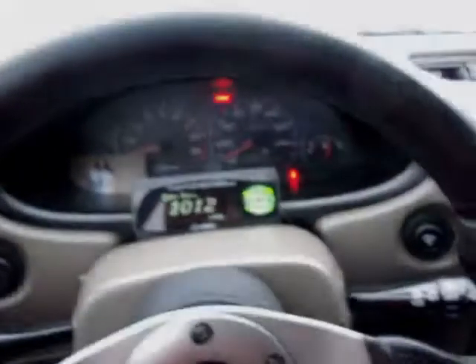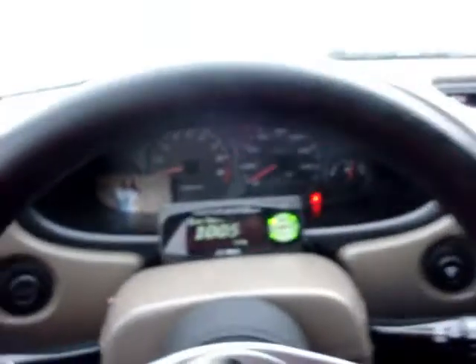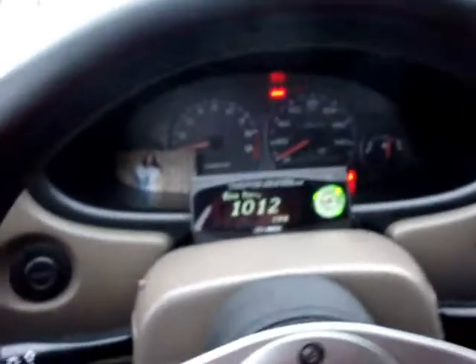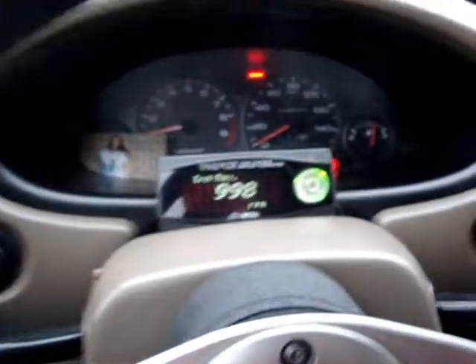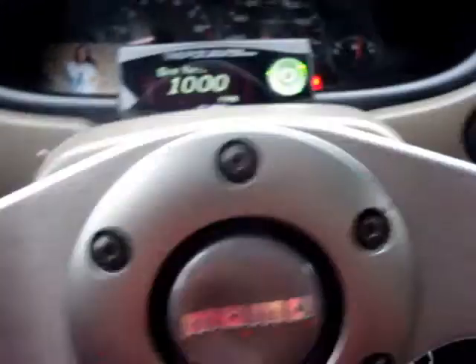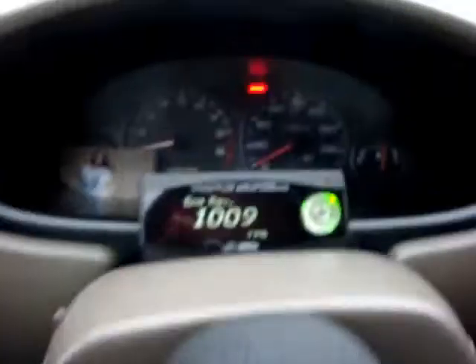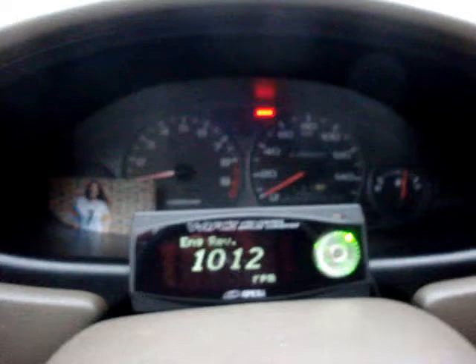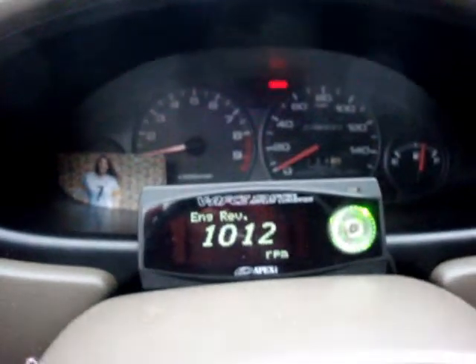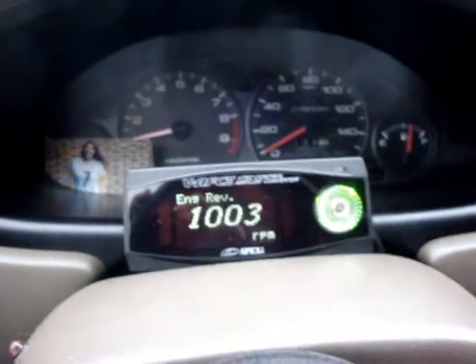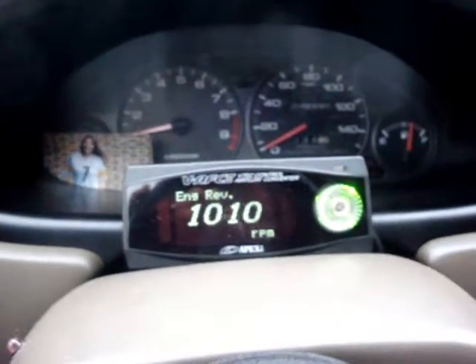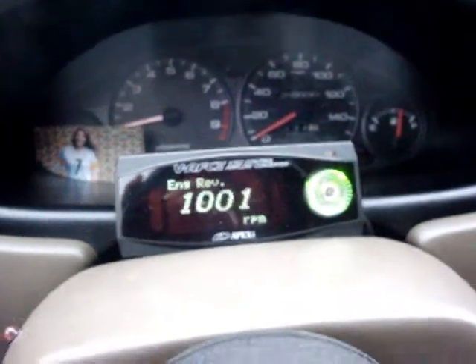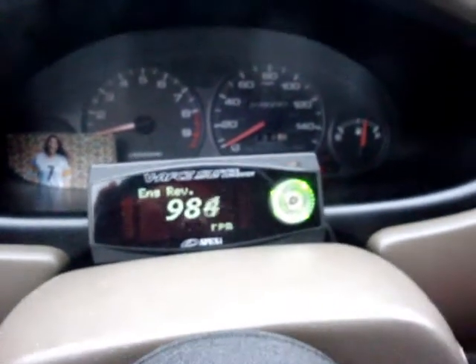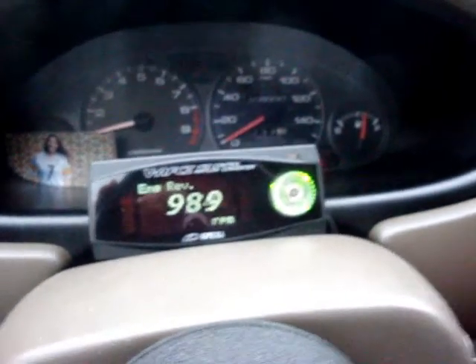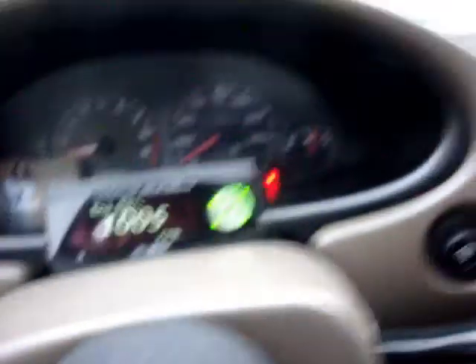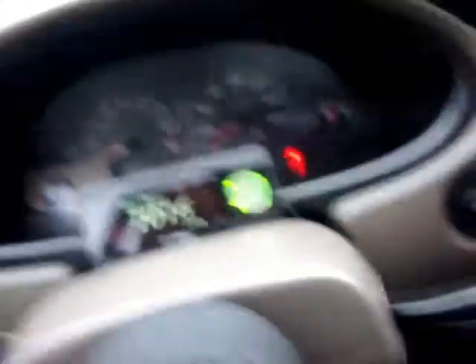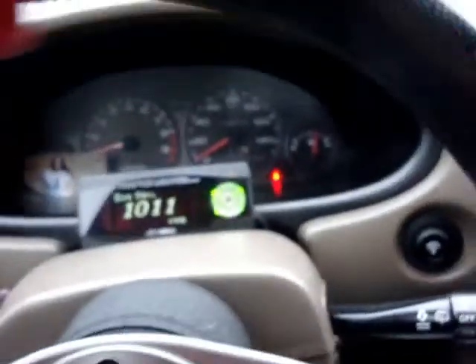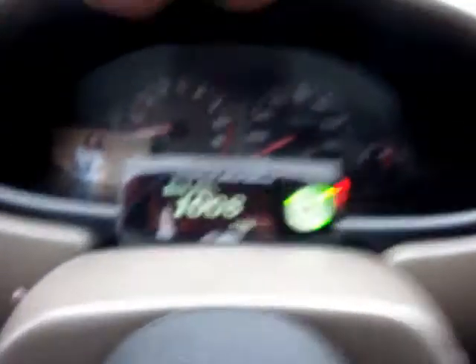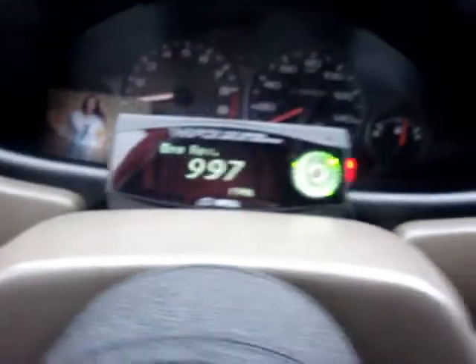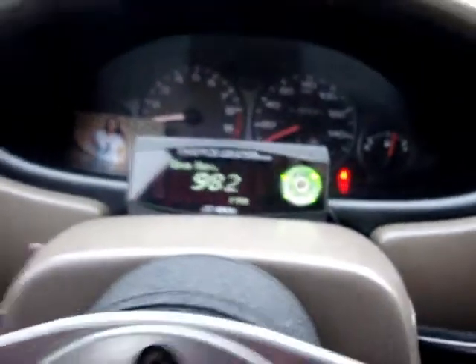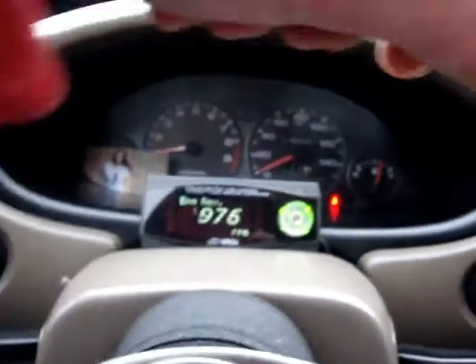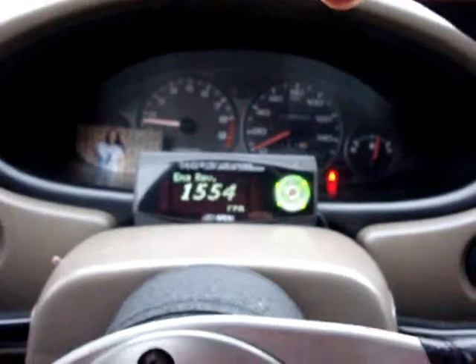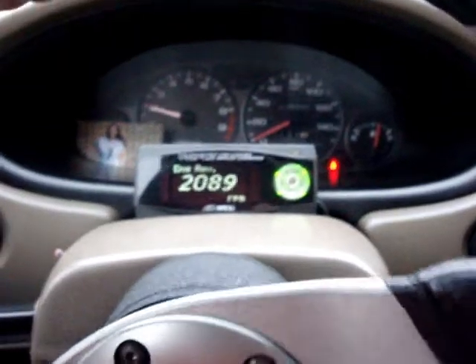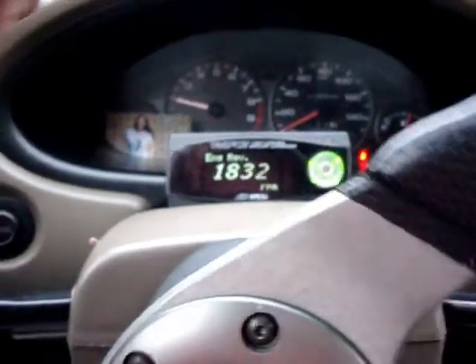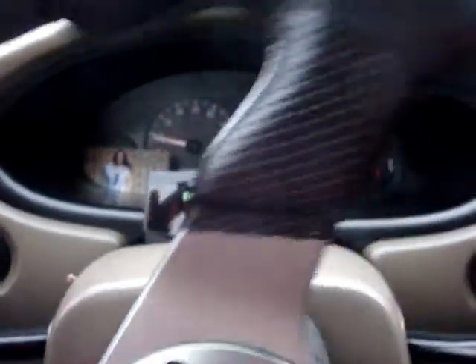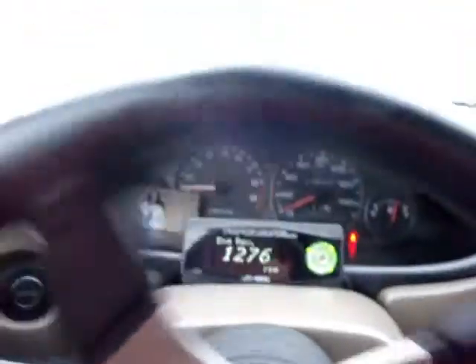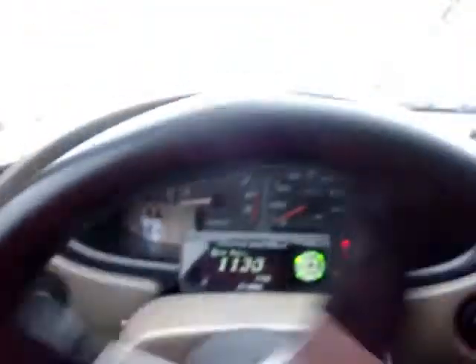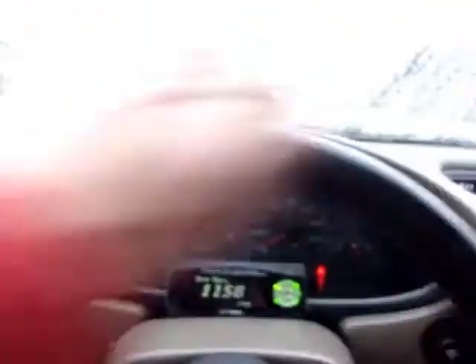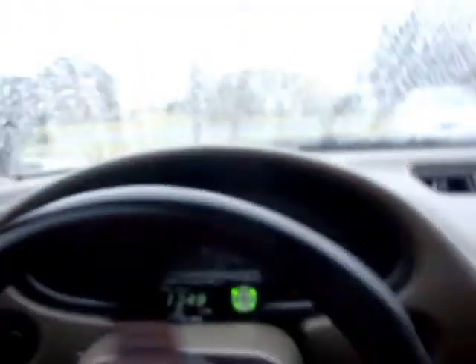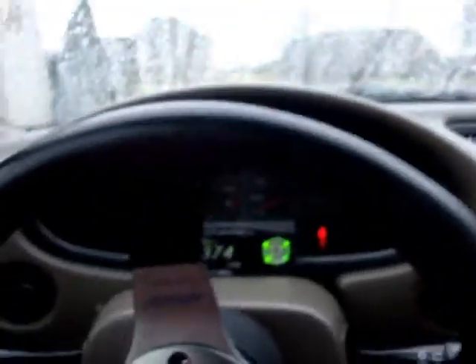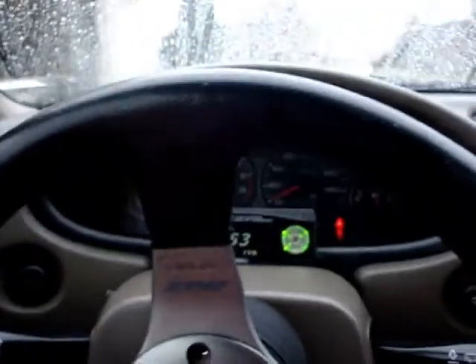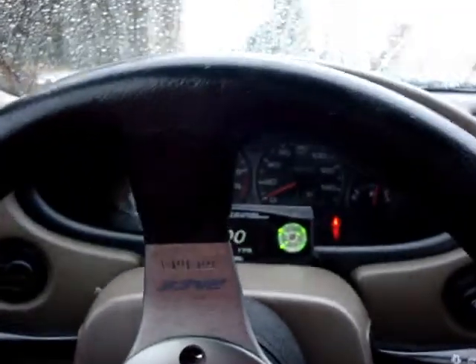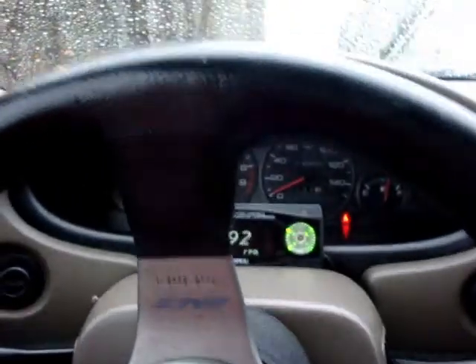All right, so as you can see, the car is warmed up and it's idling now, so I am going to pull it in the garage.